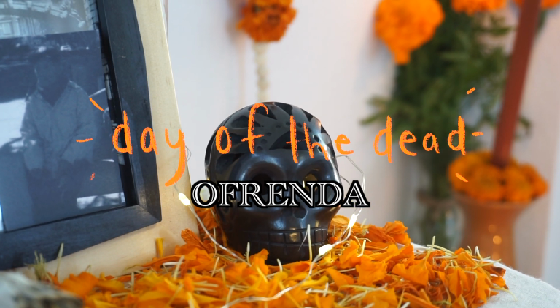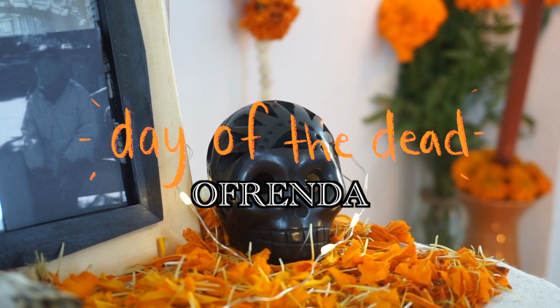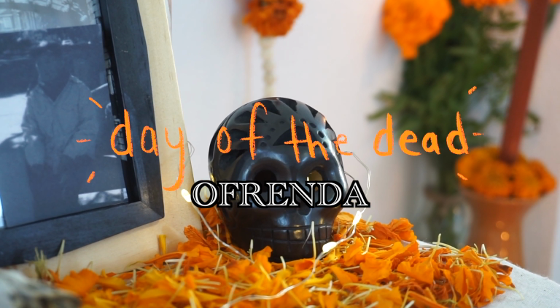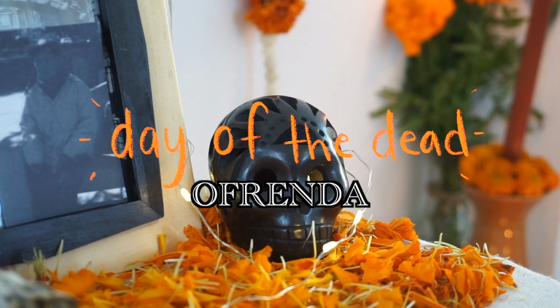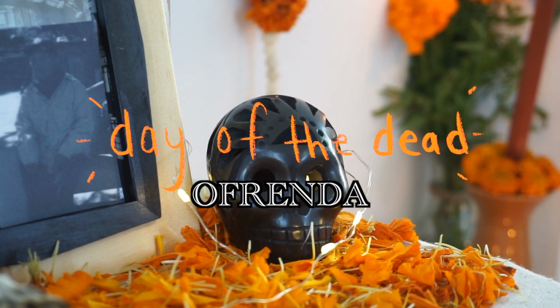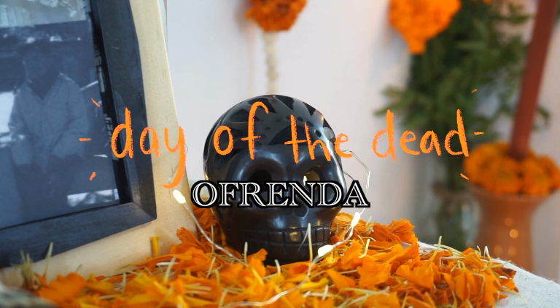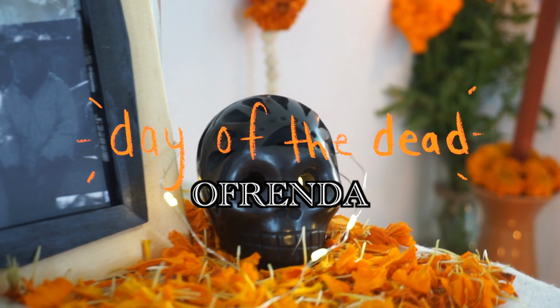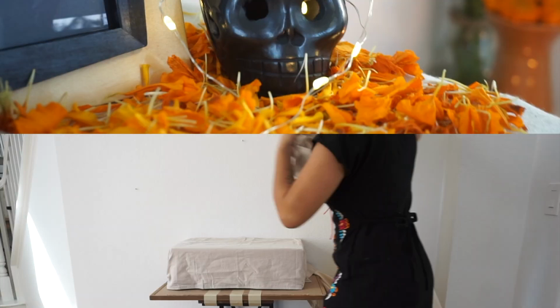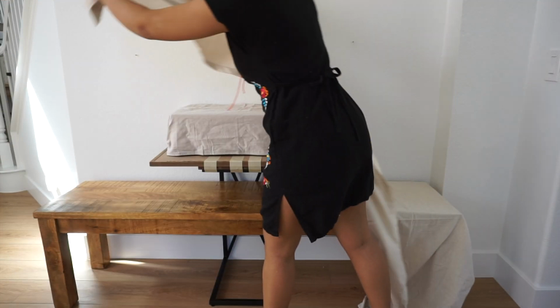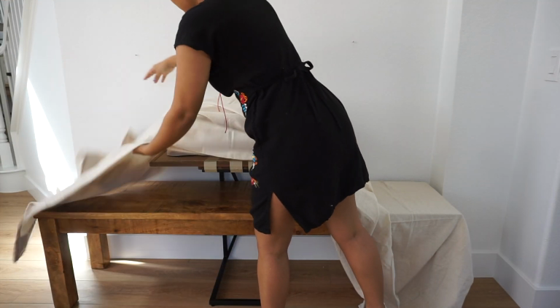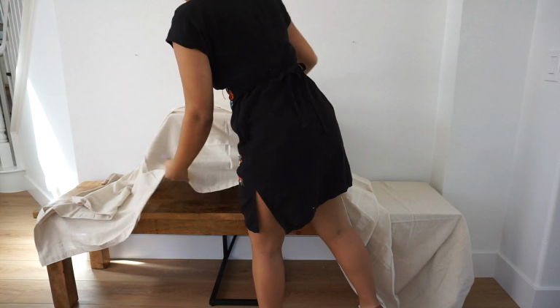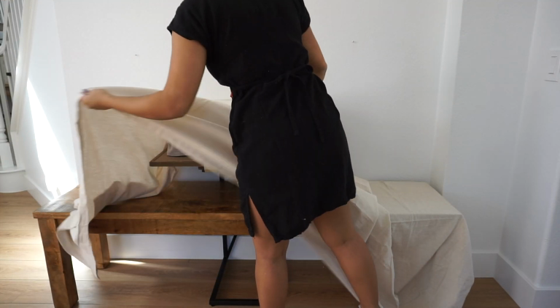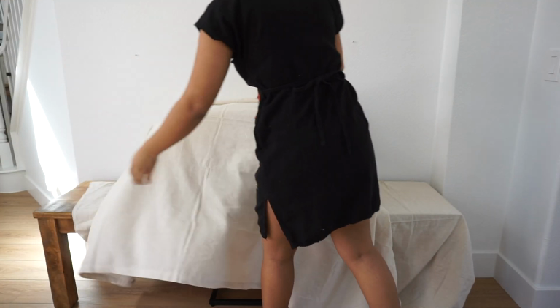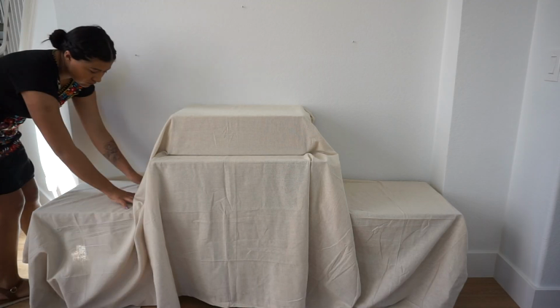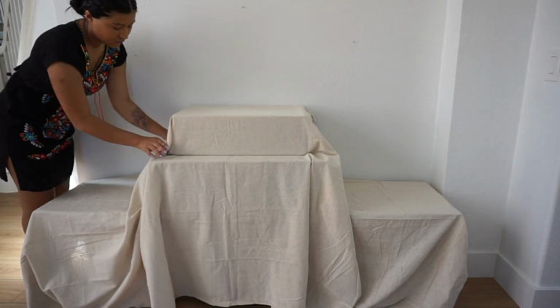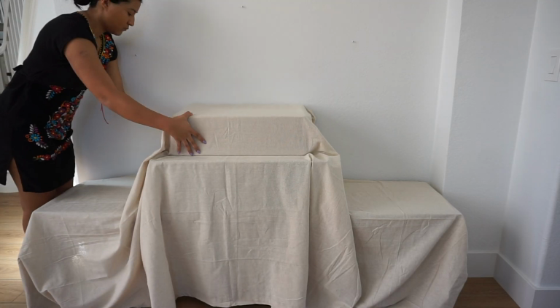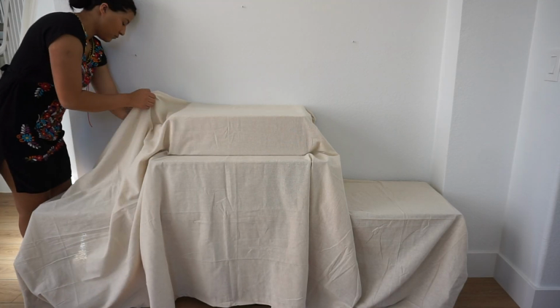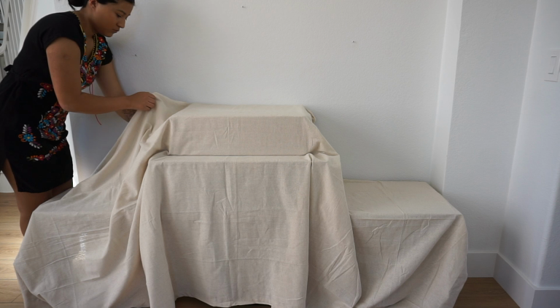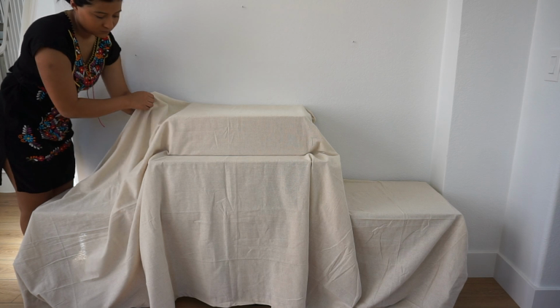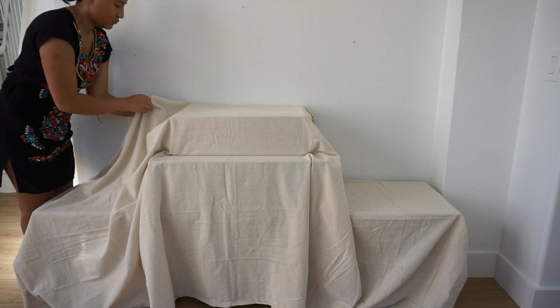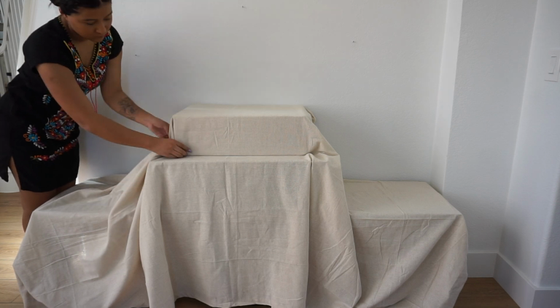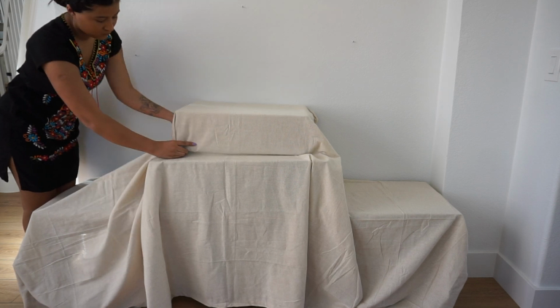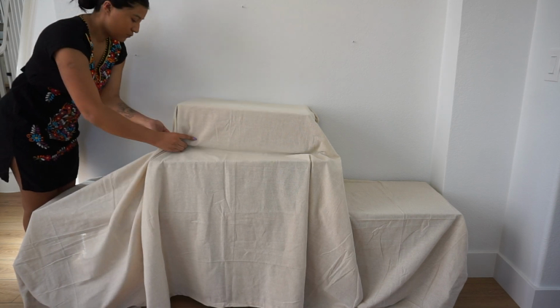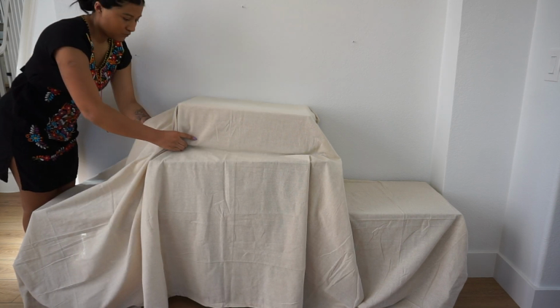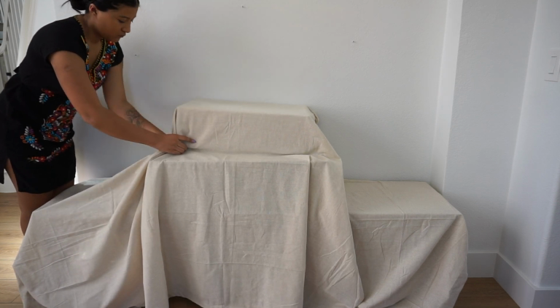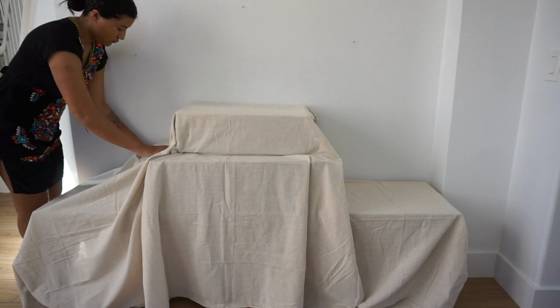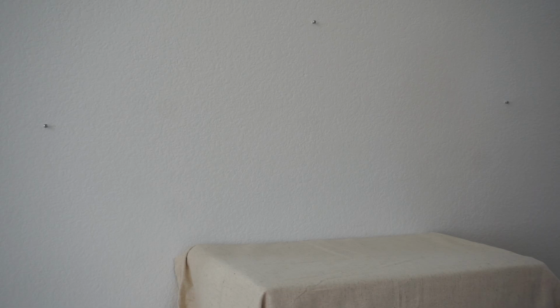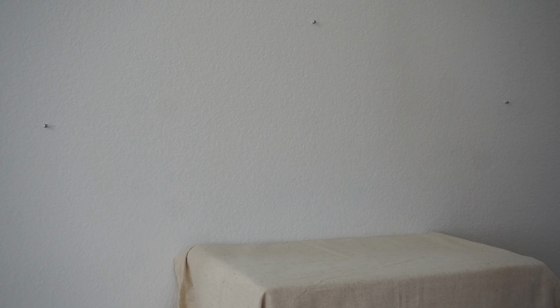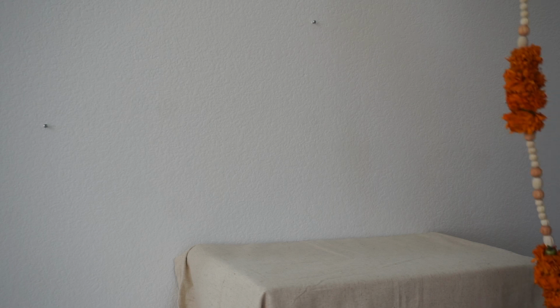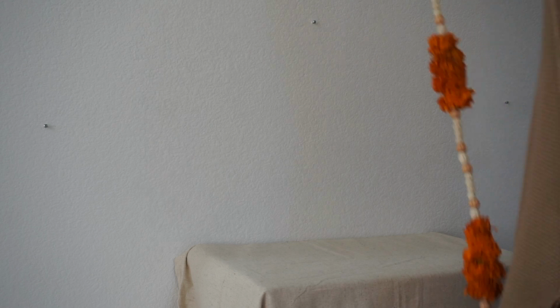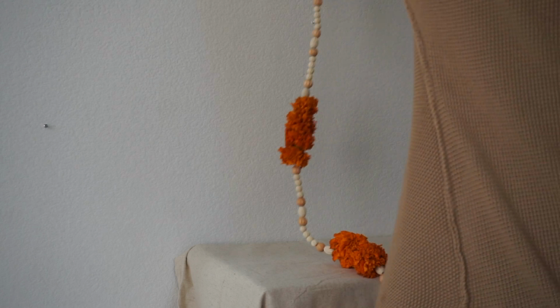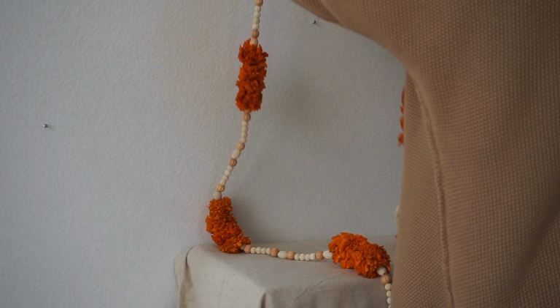Hi everyone! Welcome back to my channel. I am so excited to be sharing my ofrenda this year to celebrate one of the most beautiful Mexican traditions that you all probably know as Day of the Dead, or in Spanish, Dia de los Muertos.